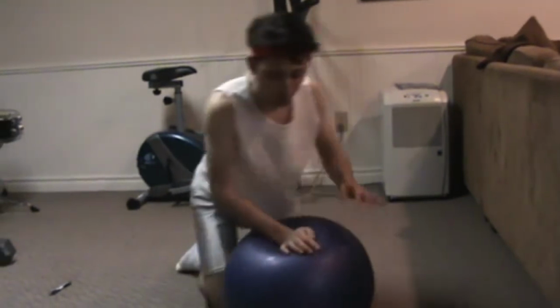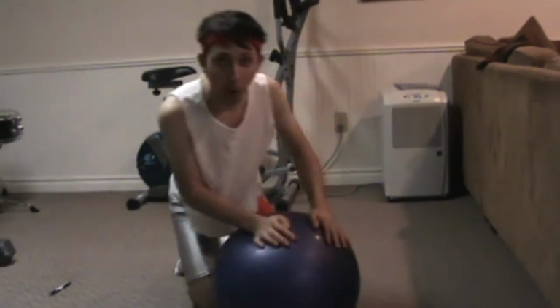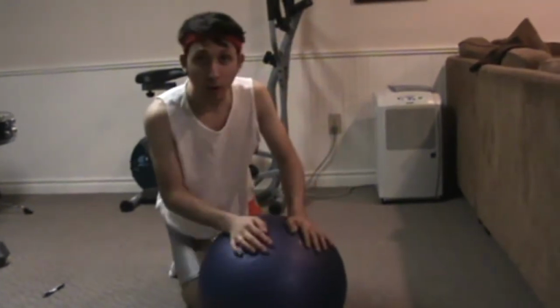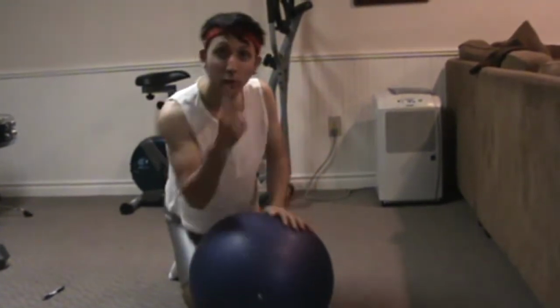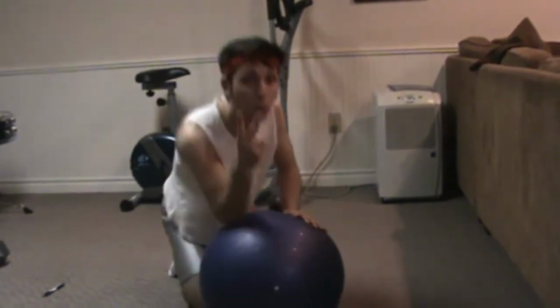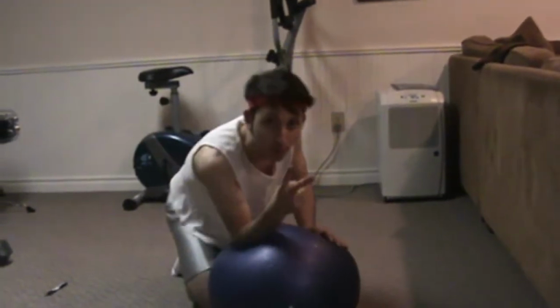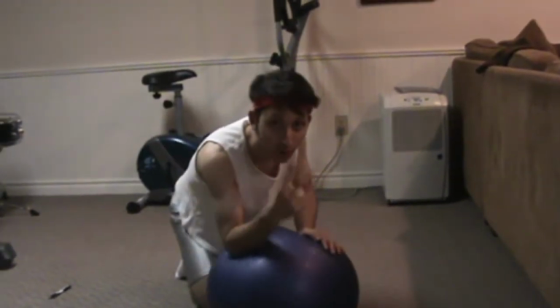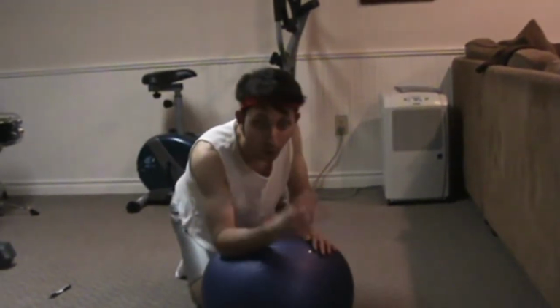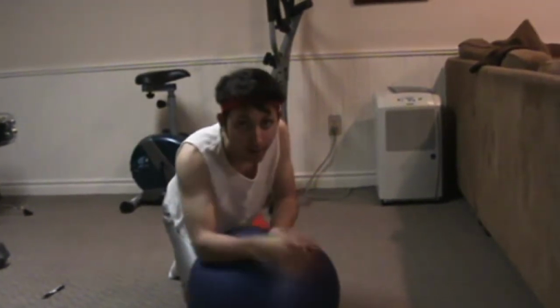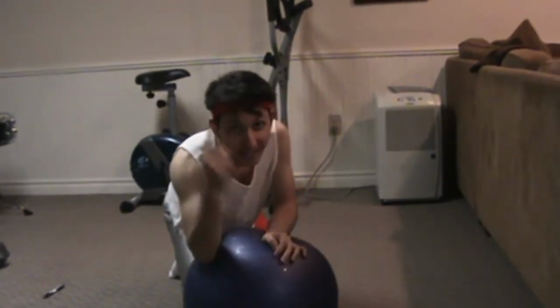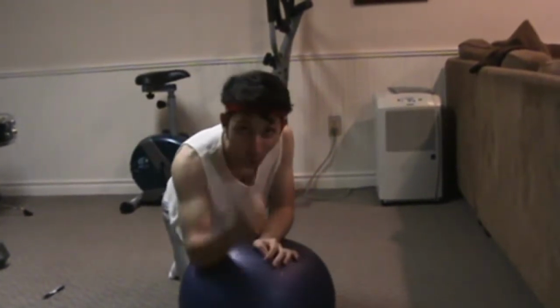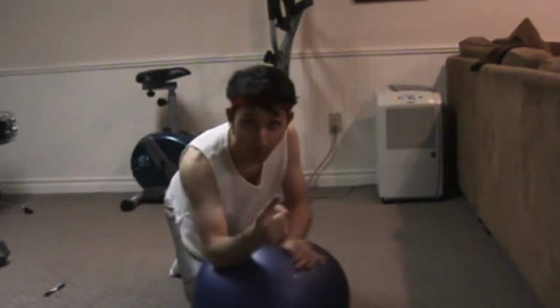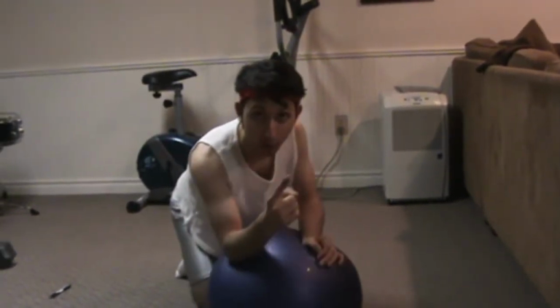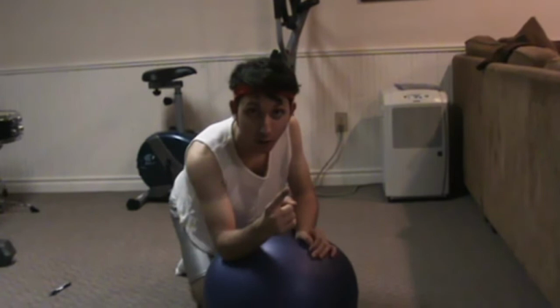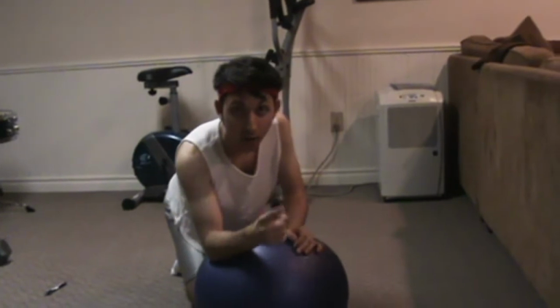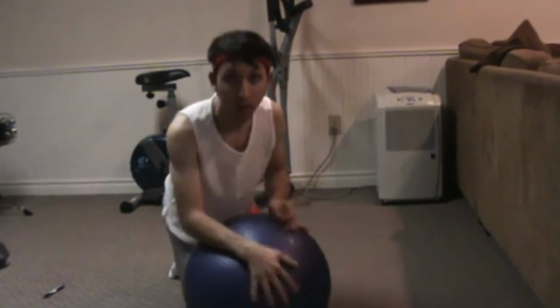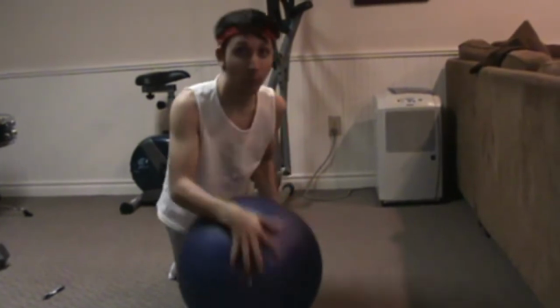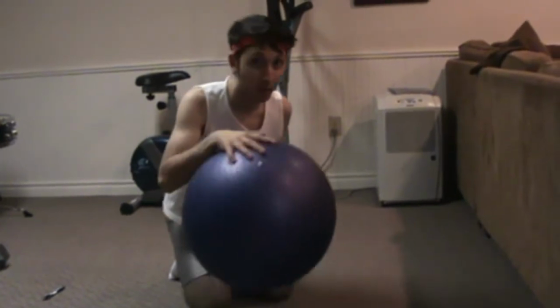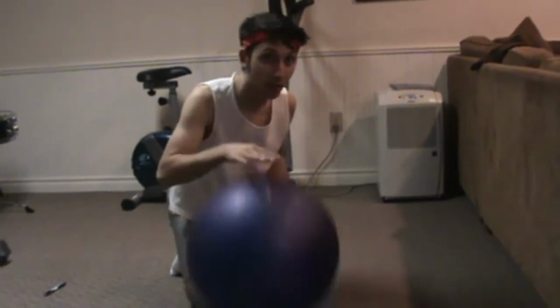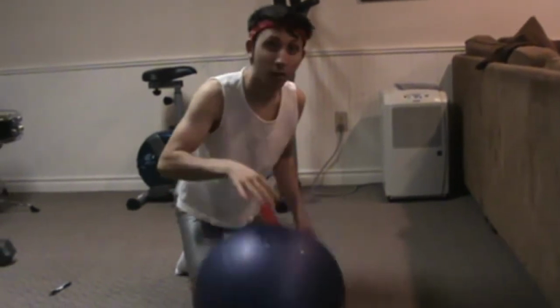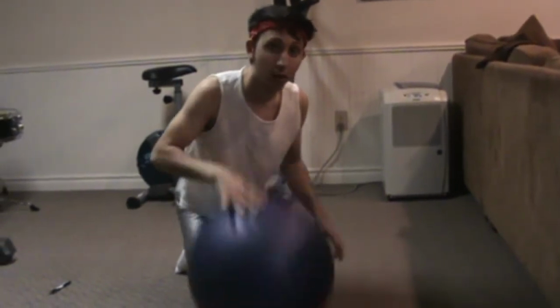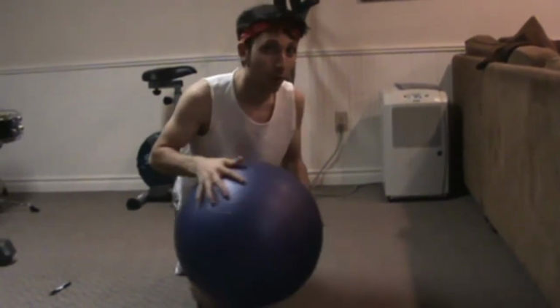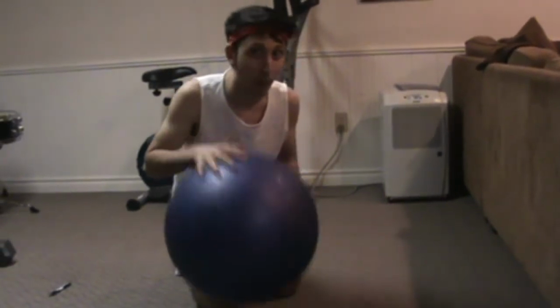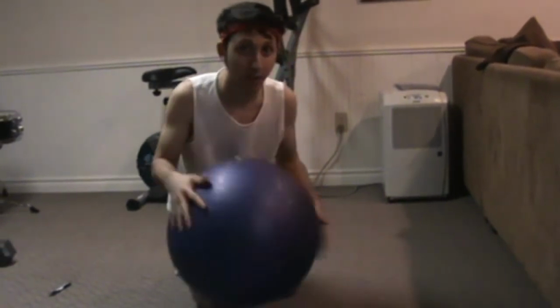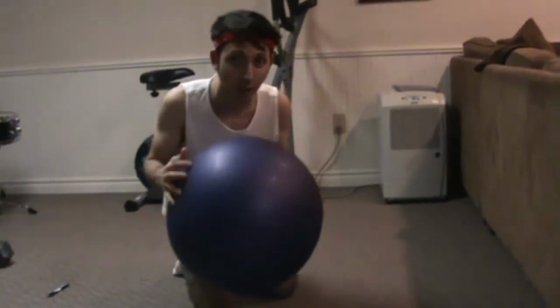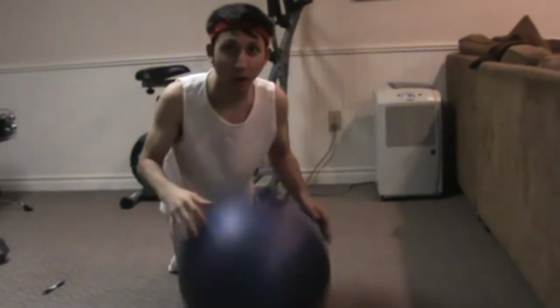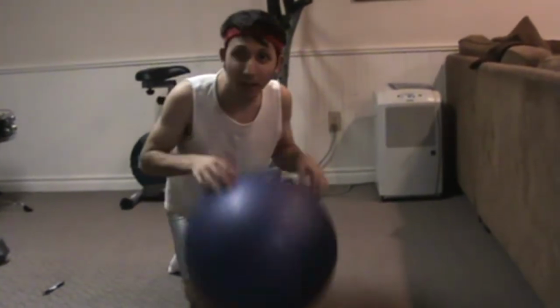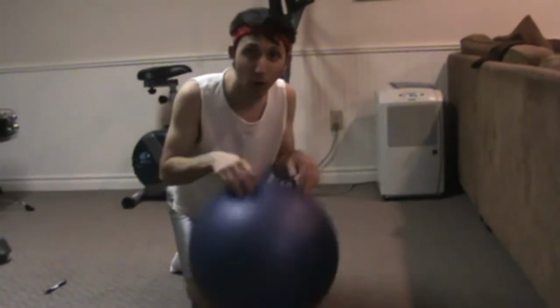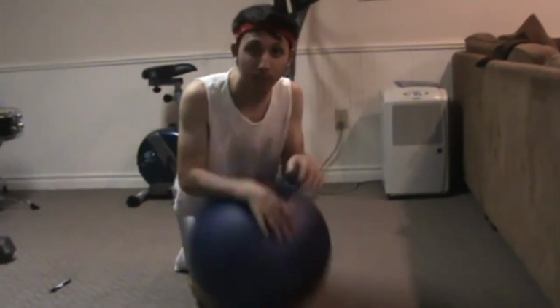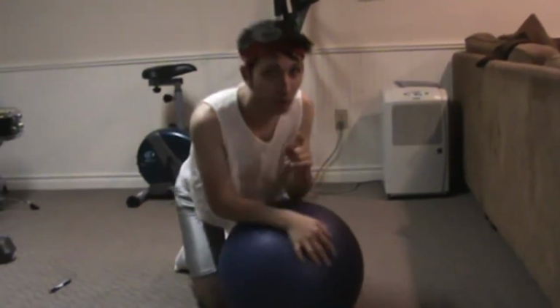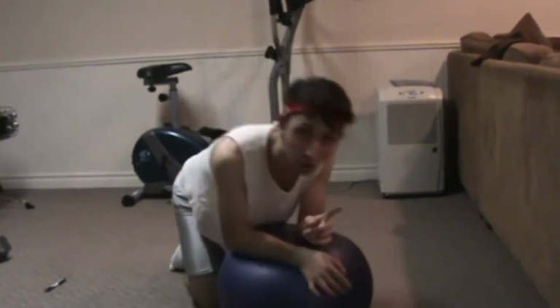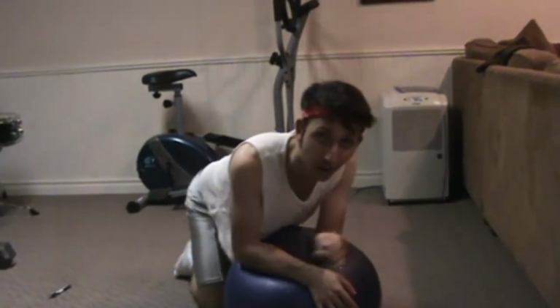Now with this ball, there are two rules. Number one: never ever bounce it. Don't ever bounce it — it's not a basketball, you shouldn't do that.